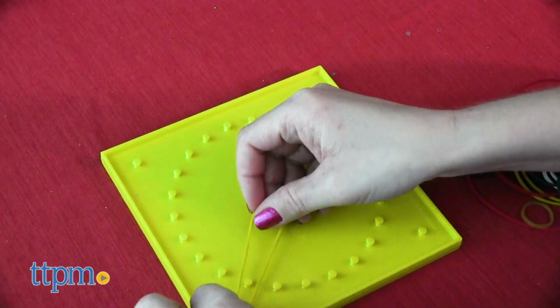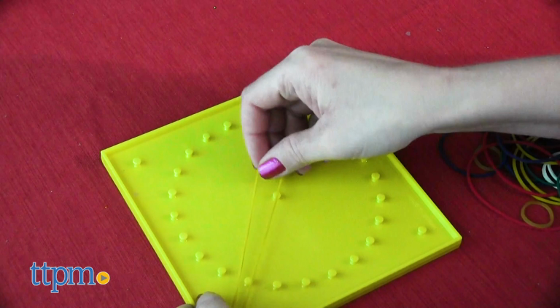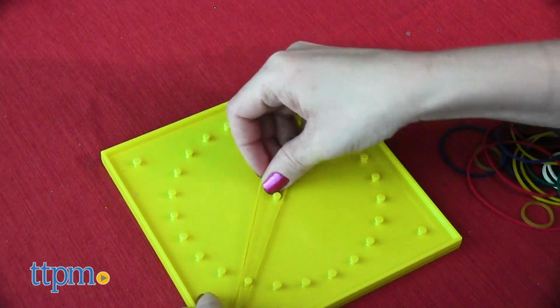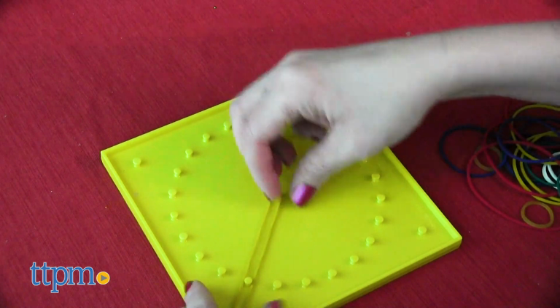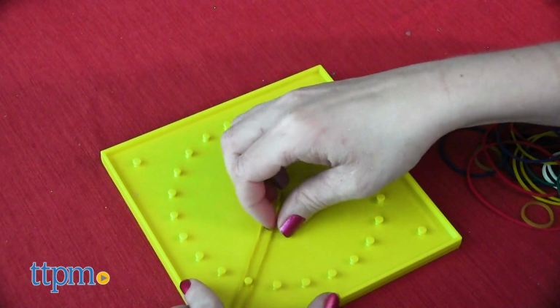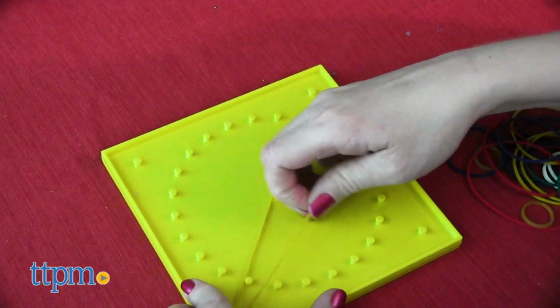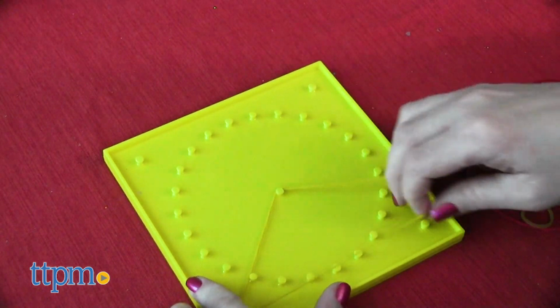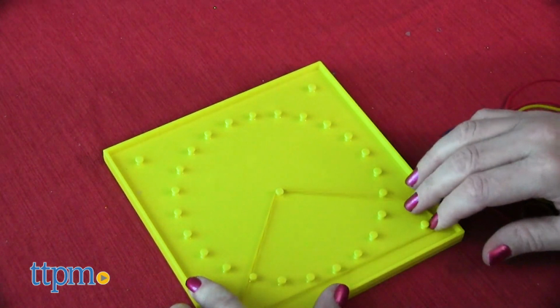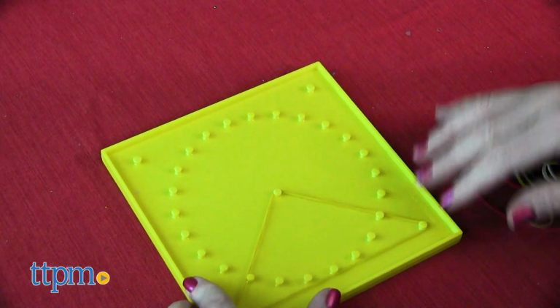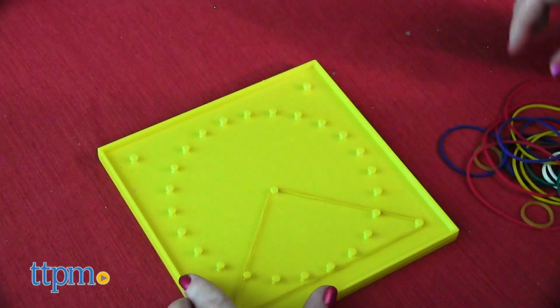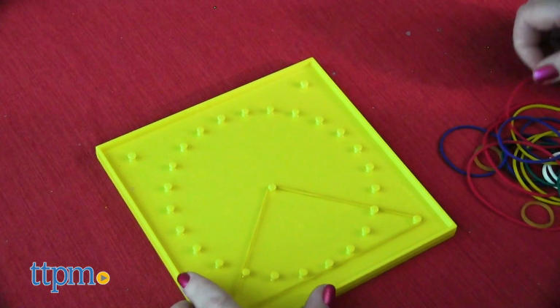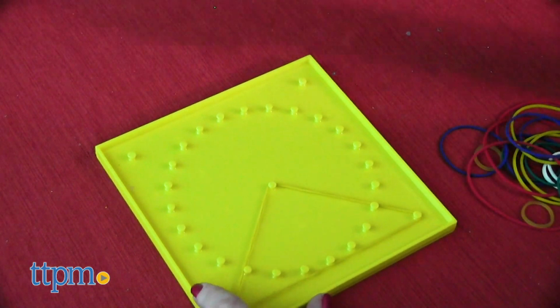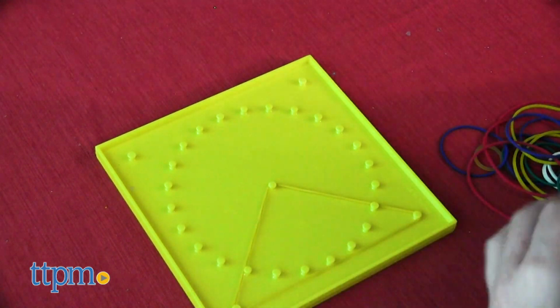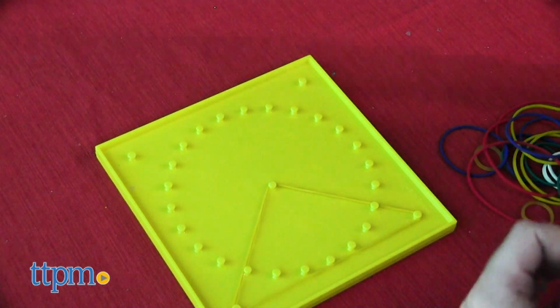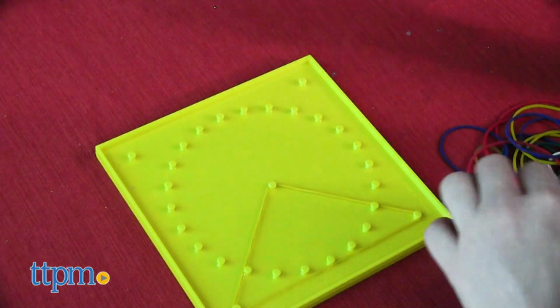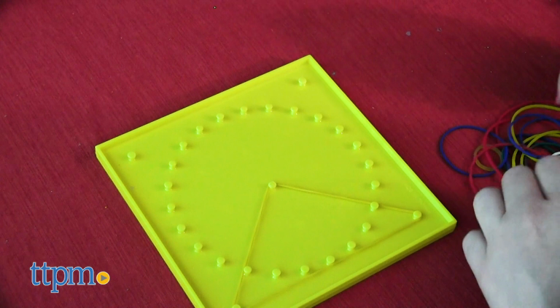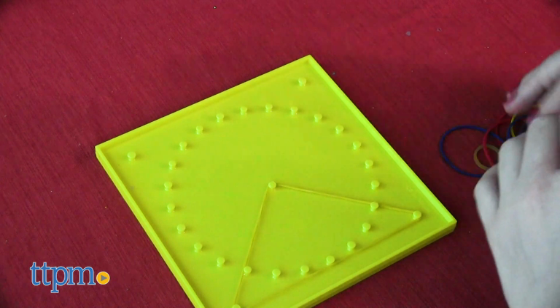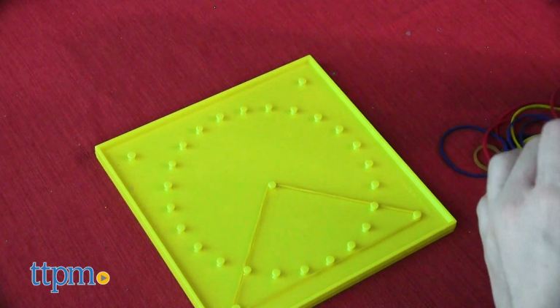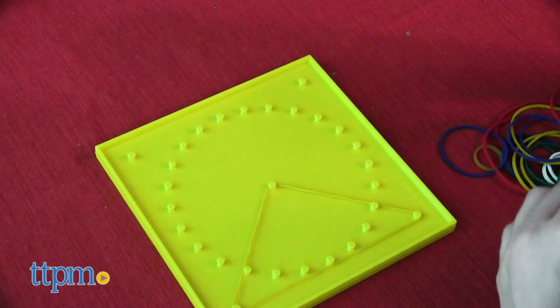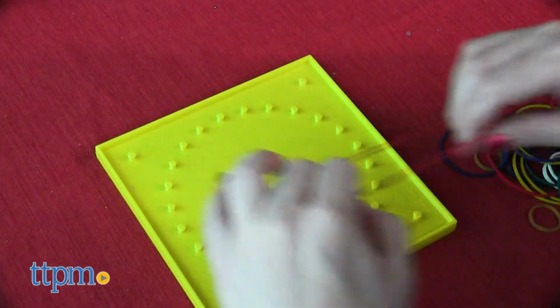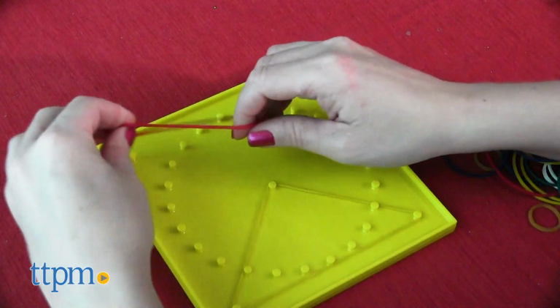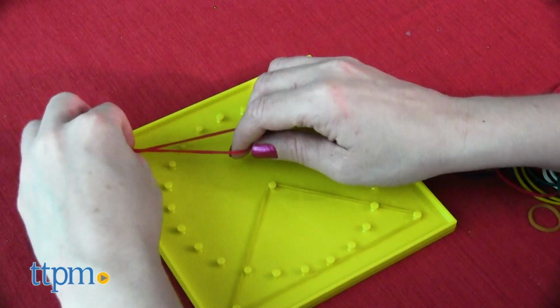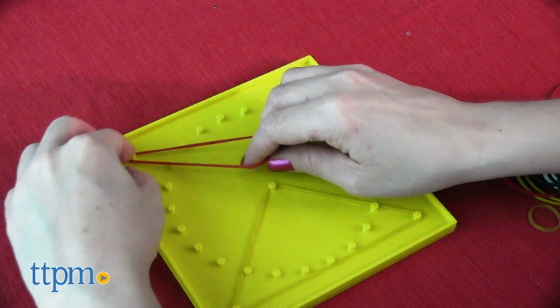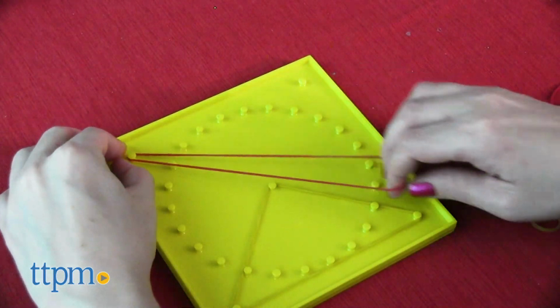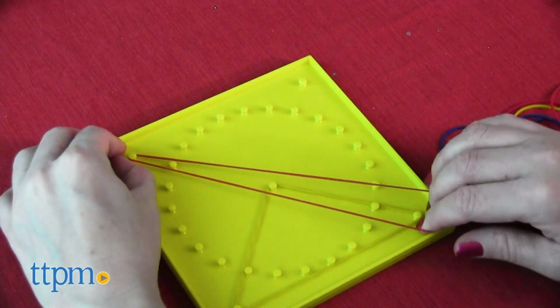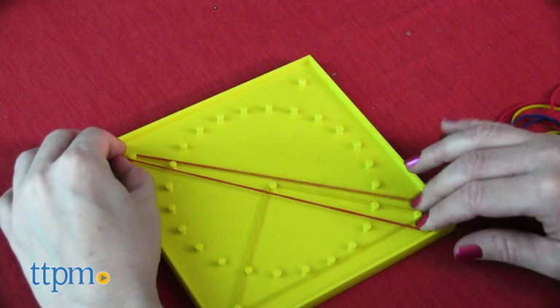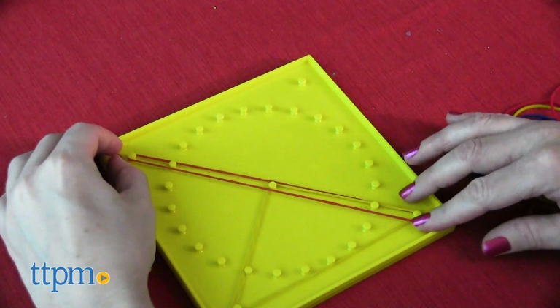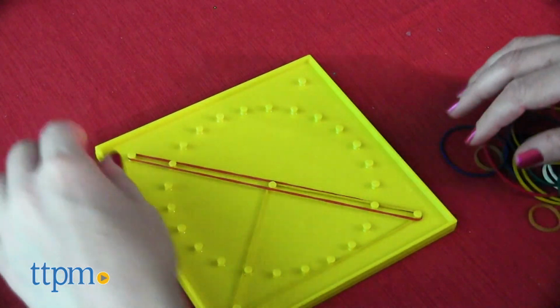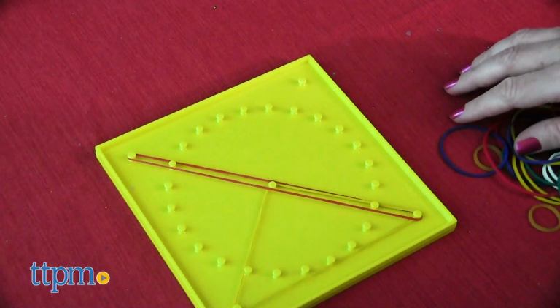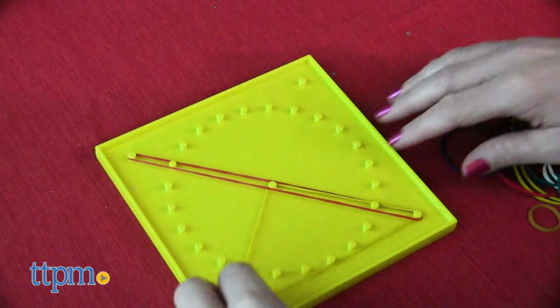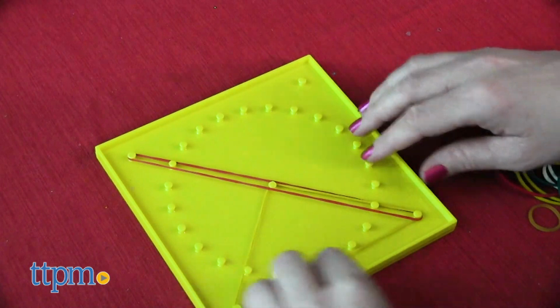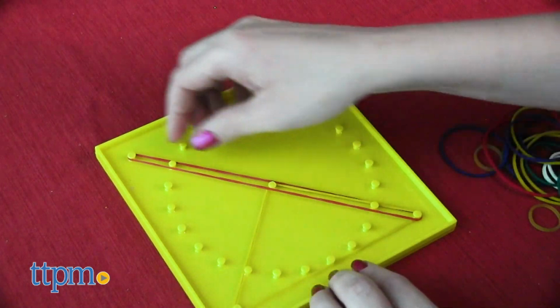With many parents teaching kids at home this upcoming school year, the Math 101 sets would make a great addition to an at-home classroom. What do you think of these sets? What types of educational toys are you looking for right now? Let us know in the comments!